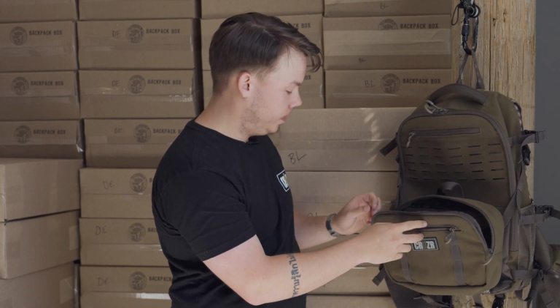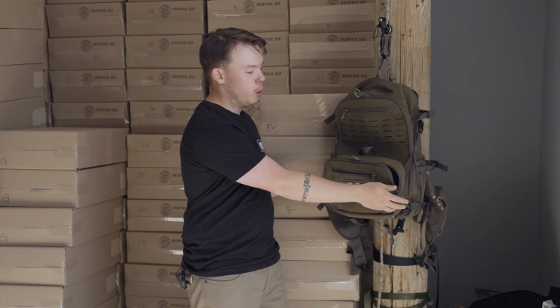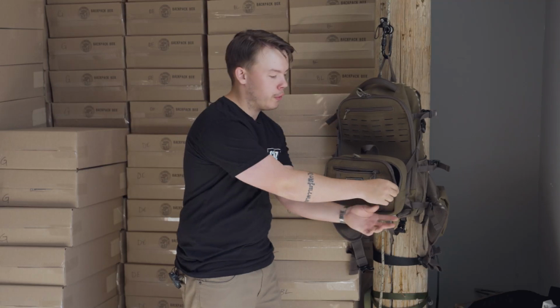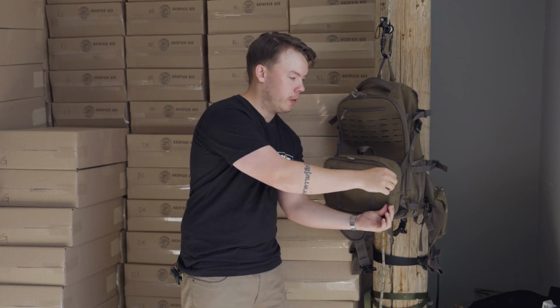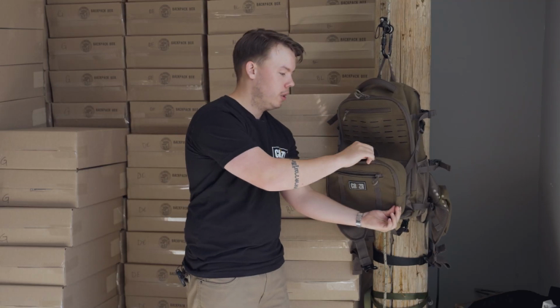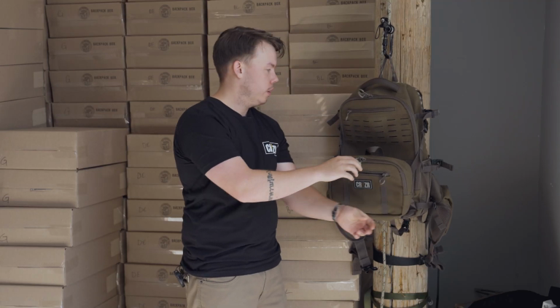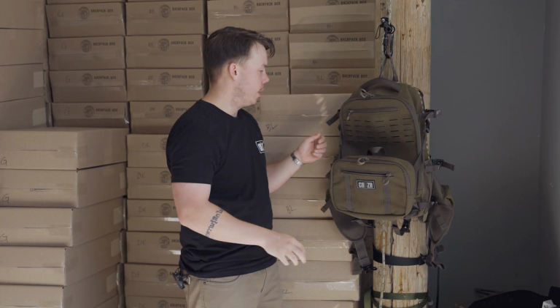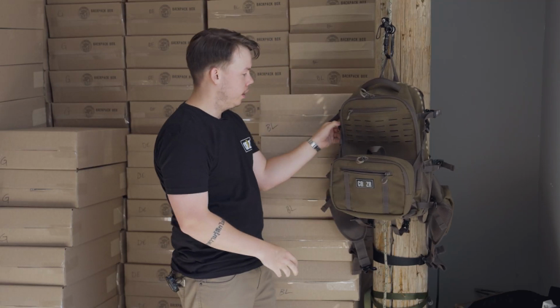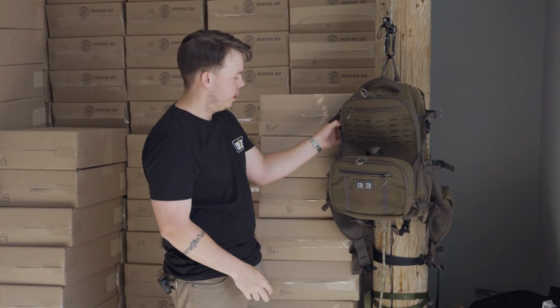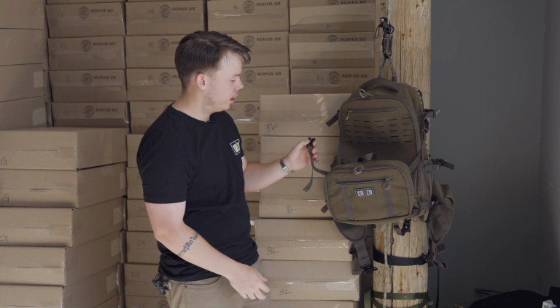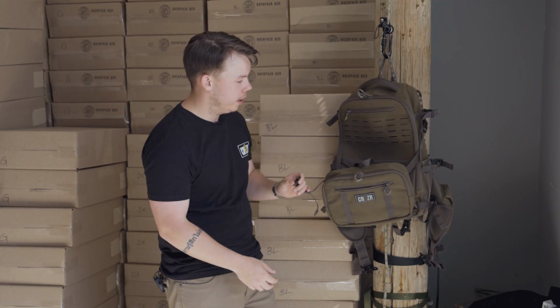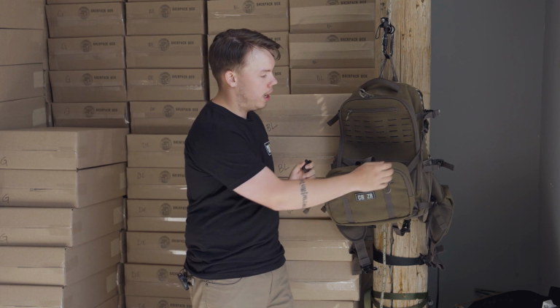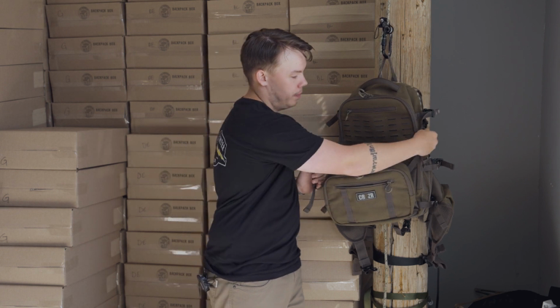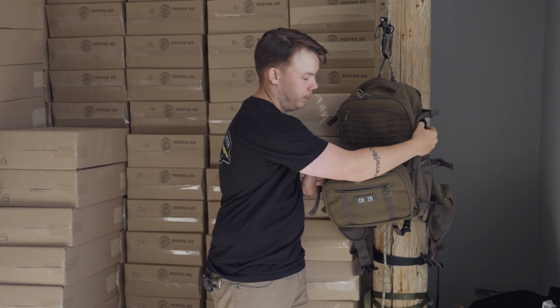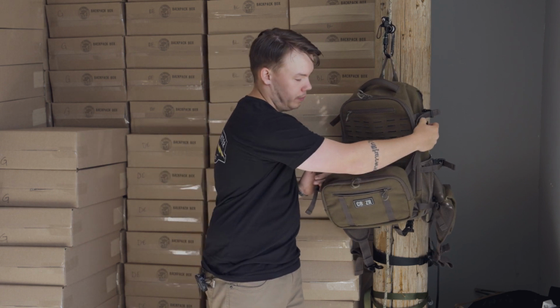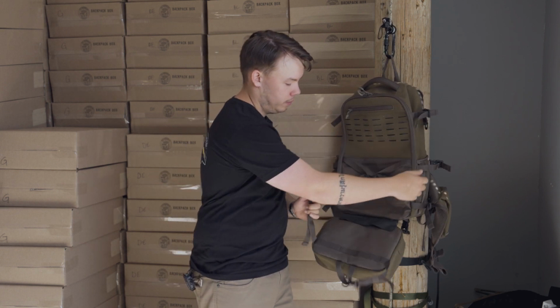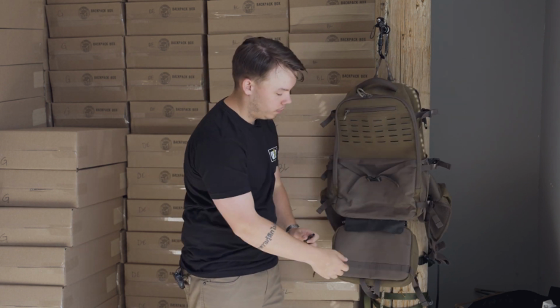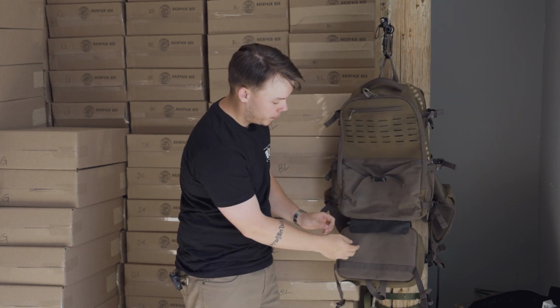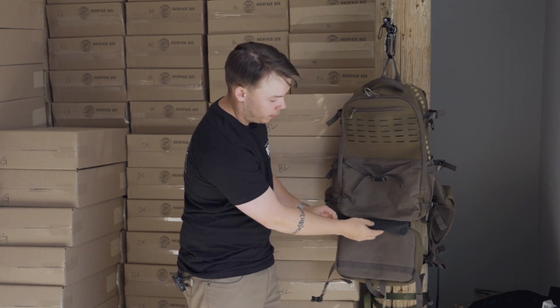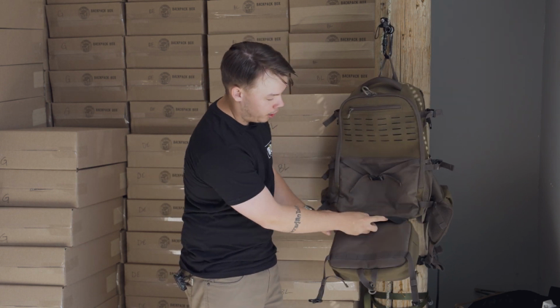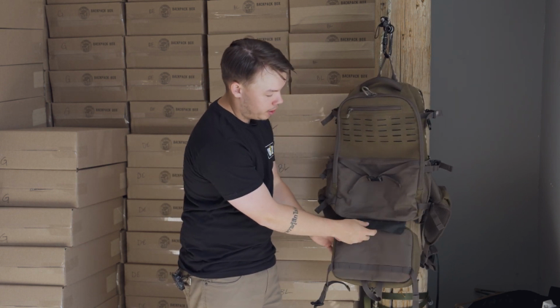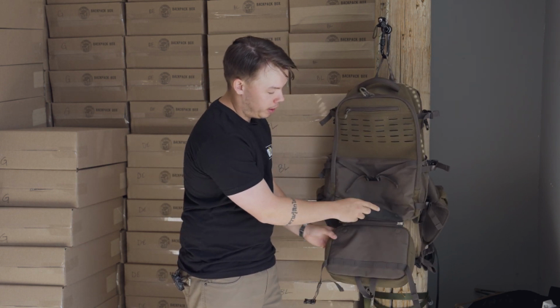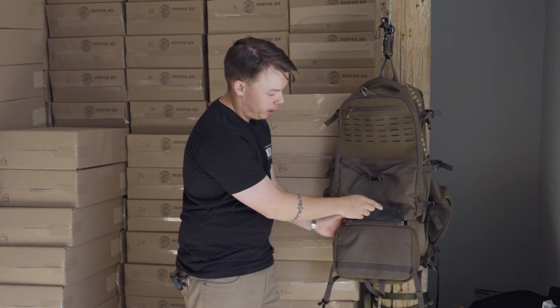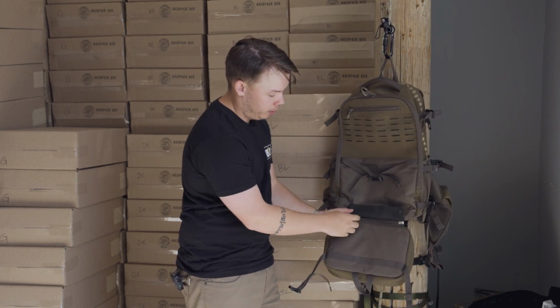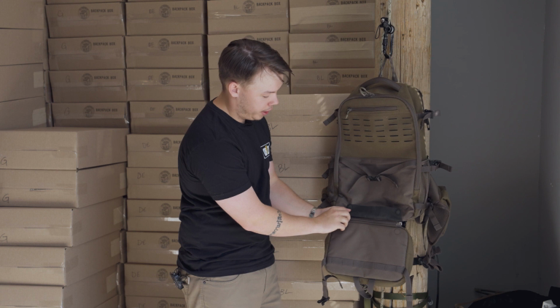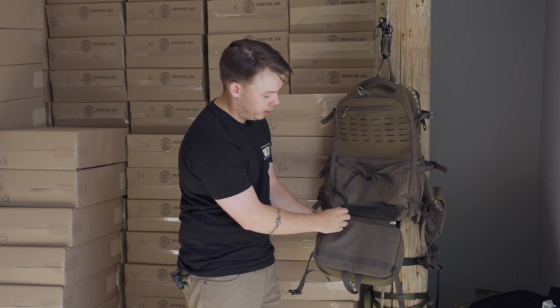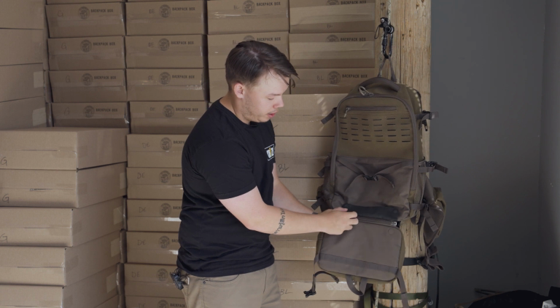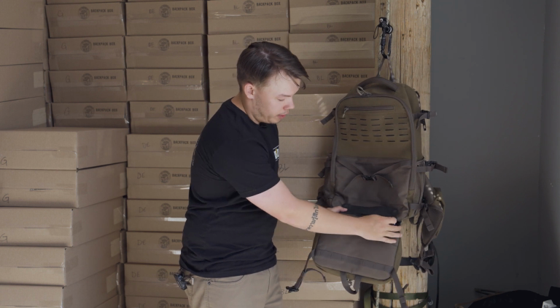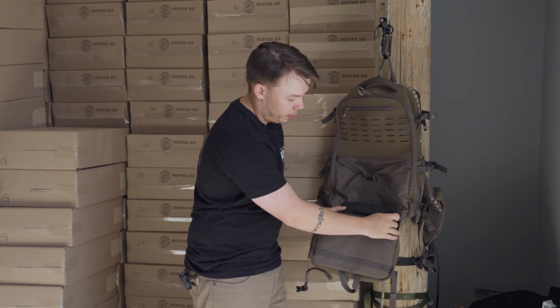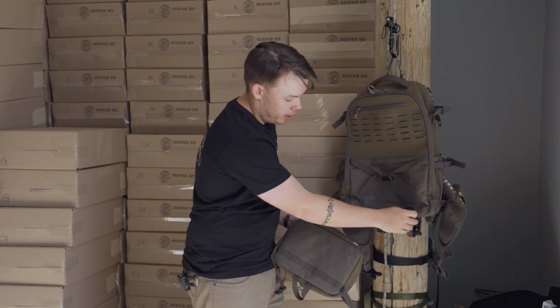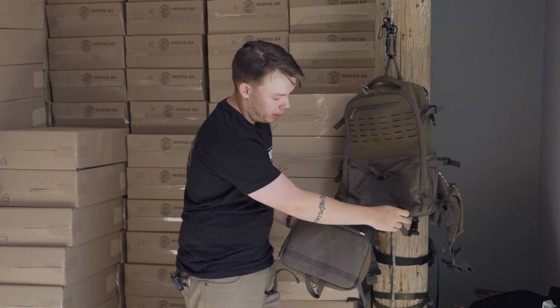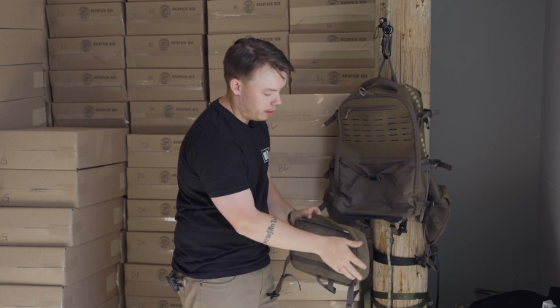You remove this front pouch by disconnecting it here at the top, flipping up this magnetic-held protector, and simply zipping it off.